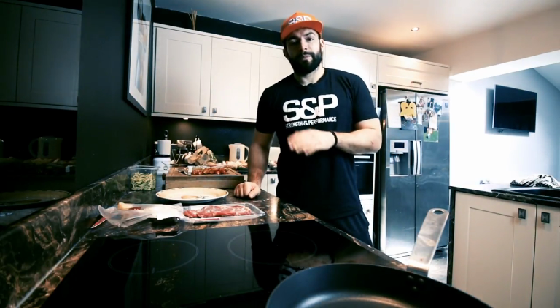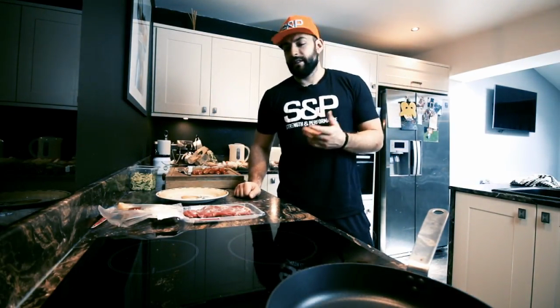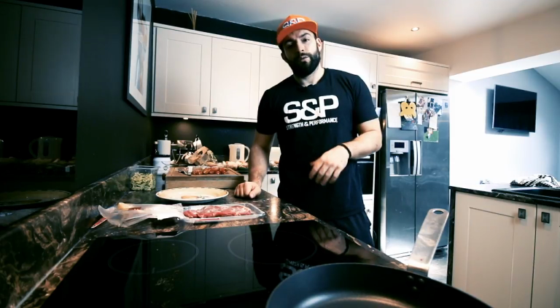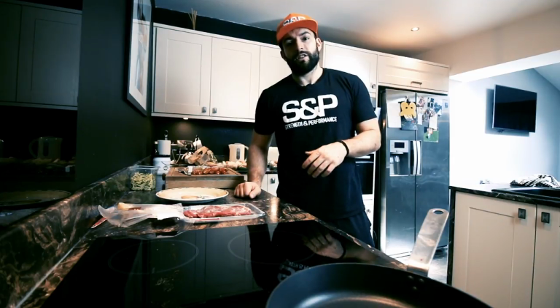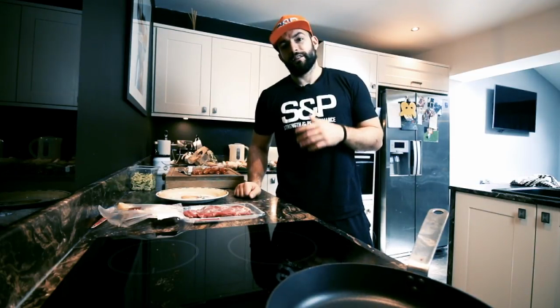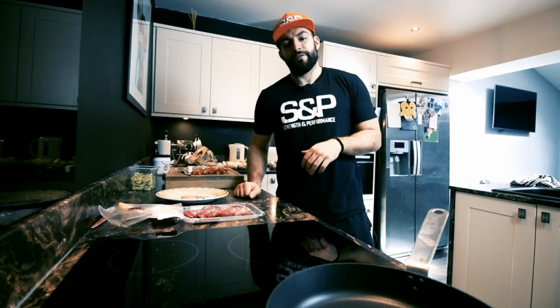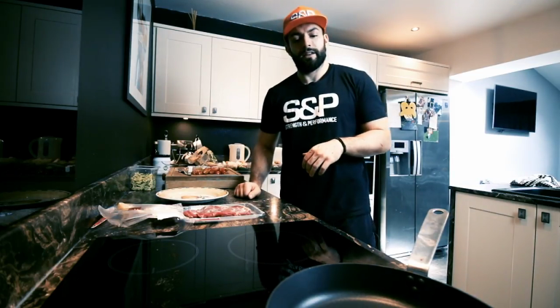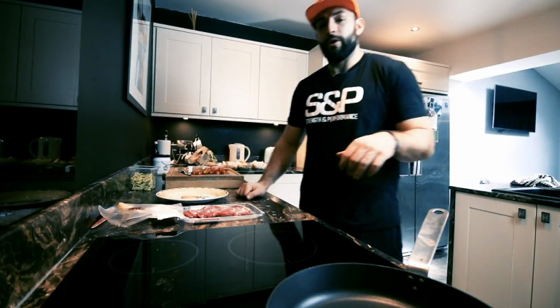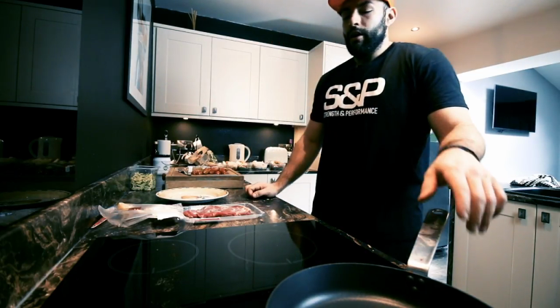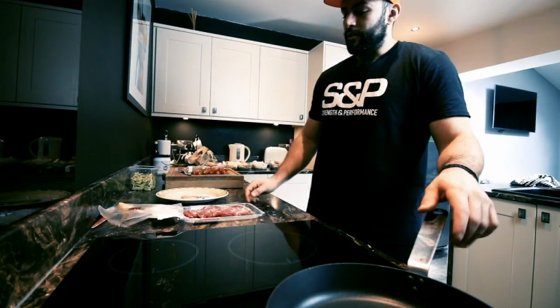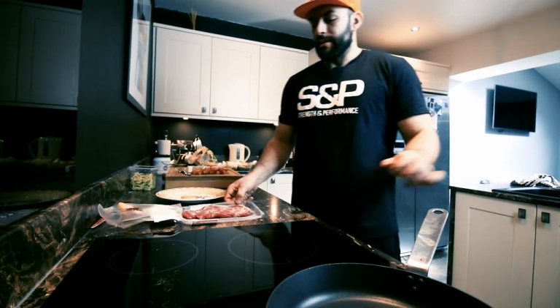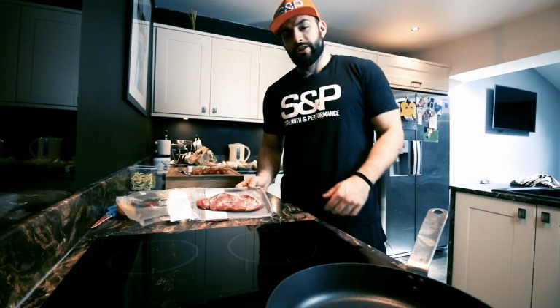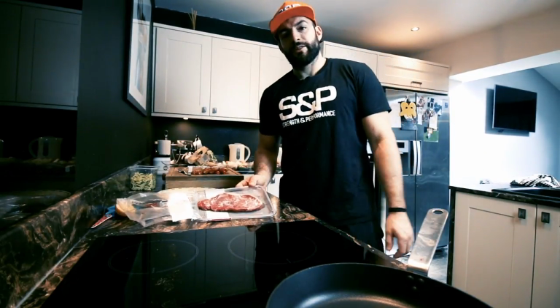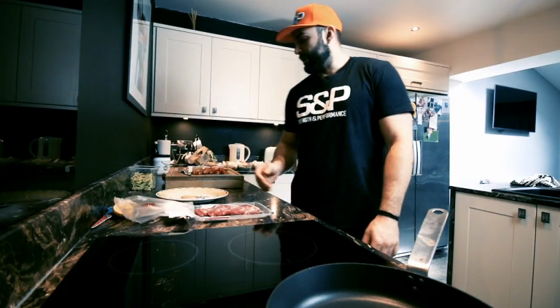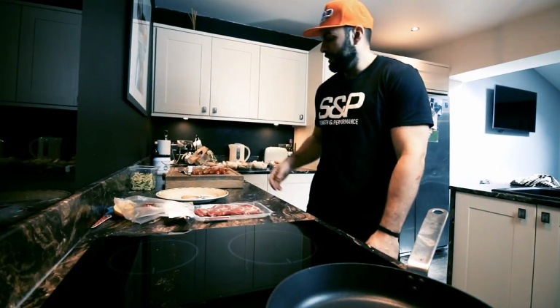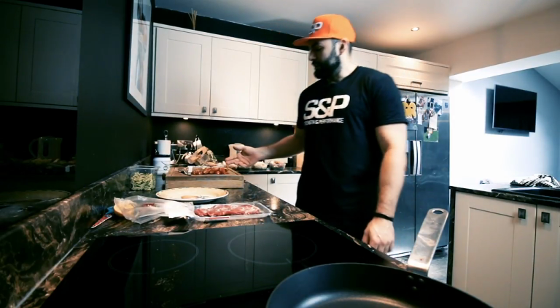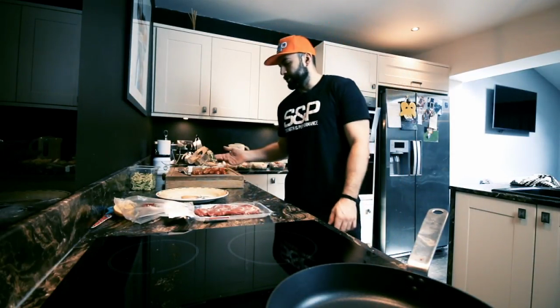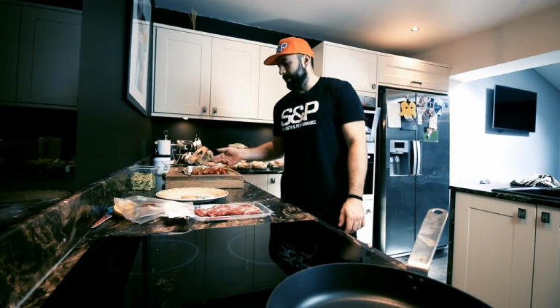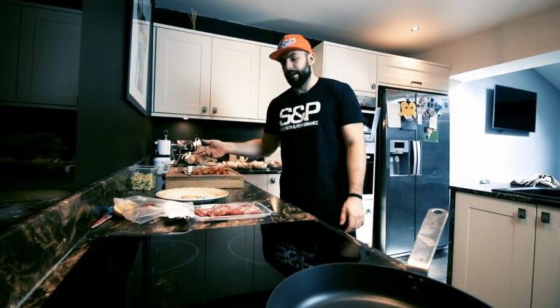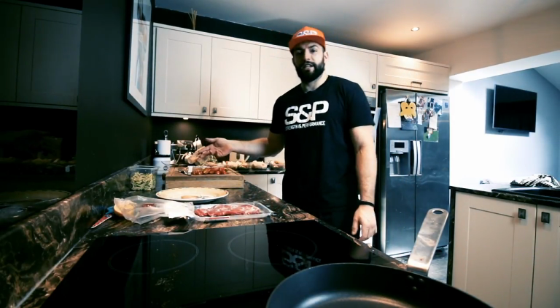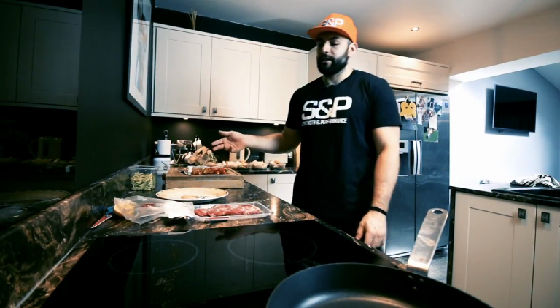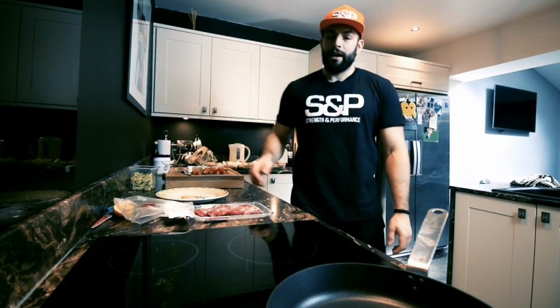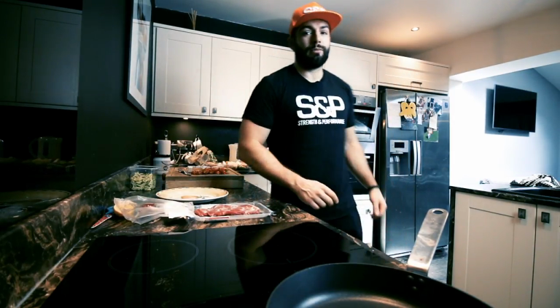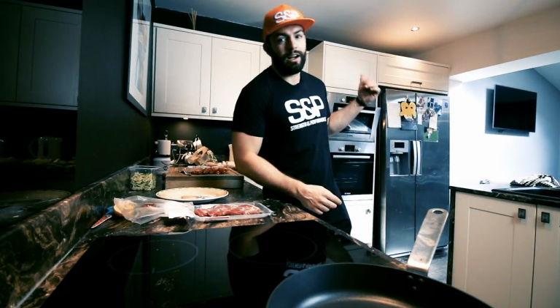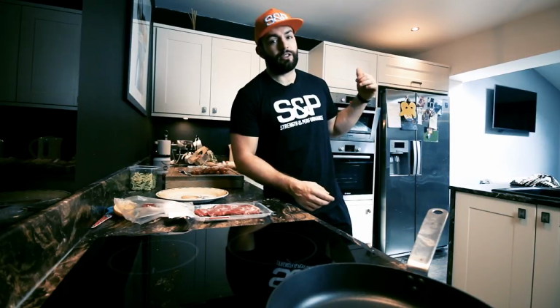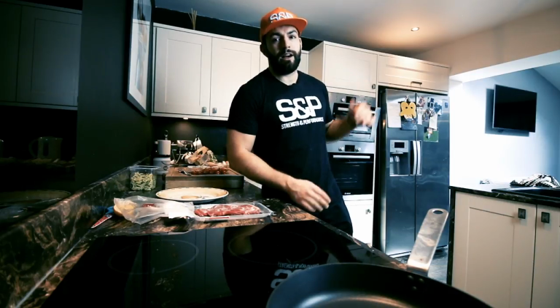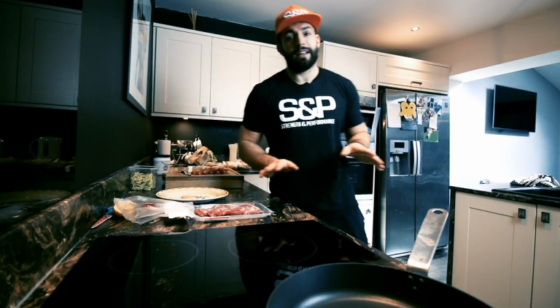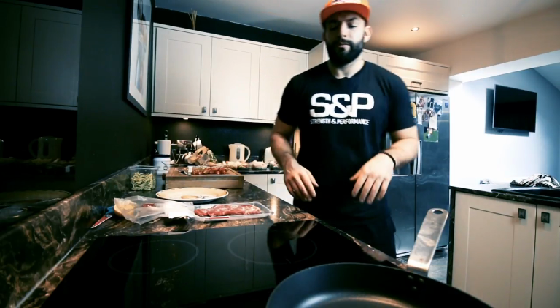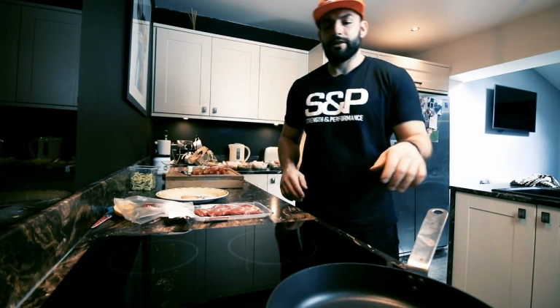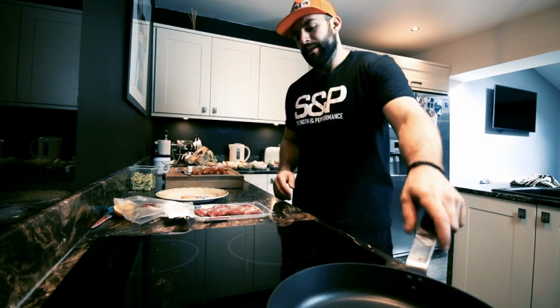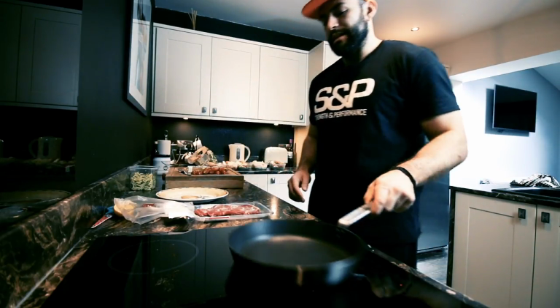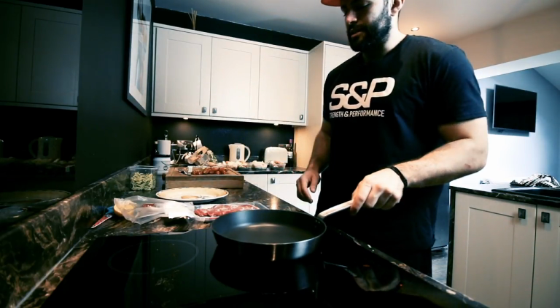So this meal is literally going to take less than five minutes. First of all, I've got my steak — it's all prepped and ready to go. Tomatoes, cucumber, a bit of feta cheese ready to go, and I've got some quinoa that's done in the microwave — that took two minutes. Let's get started on the steak.